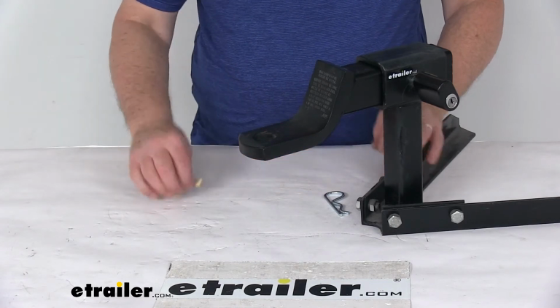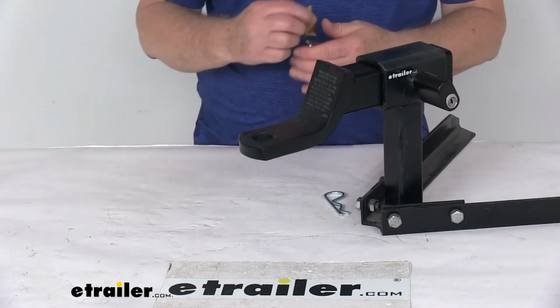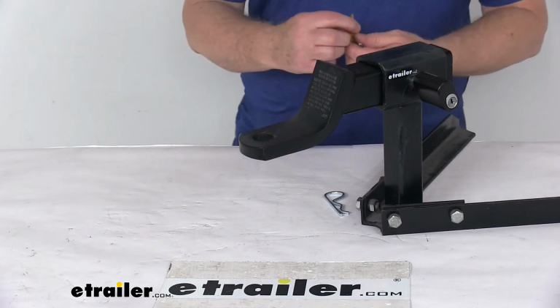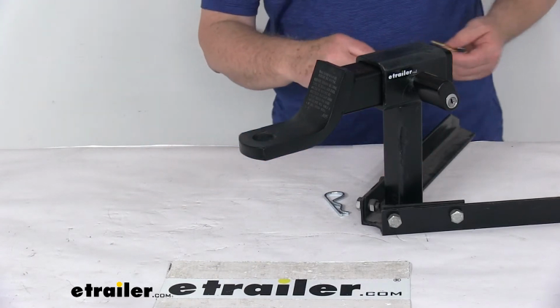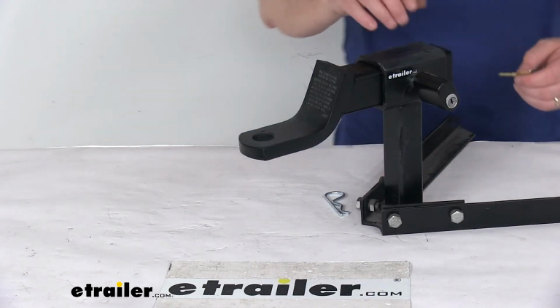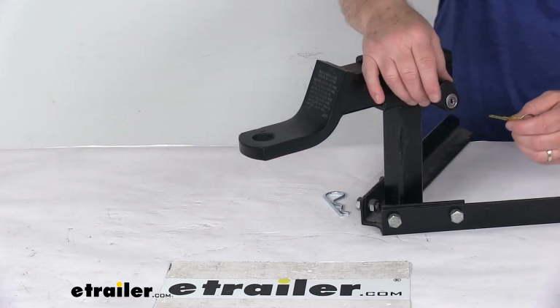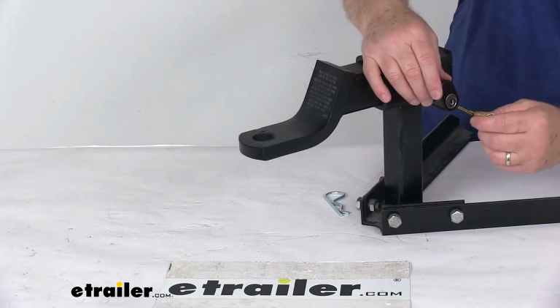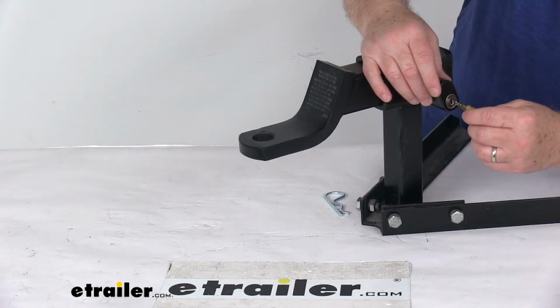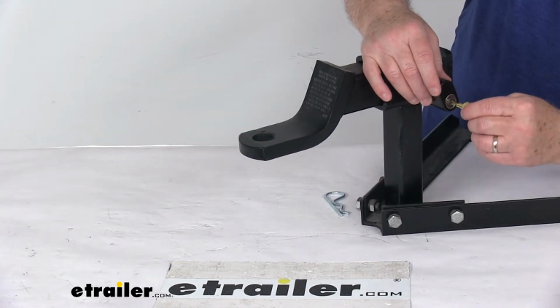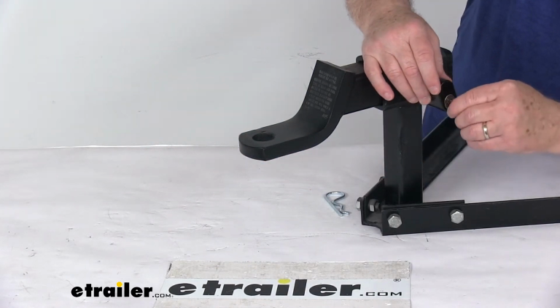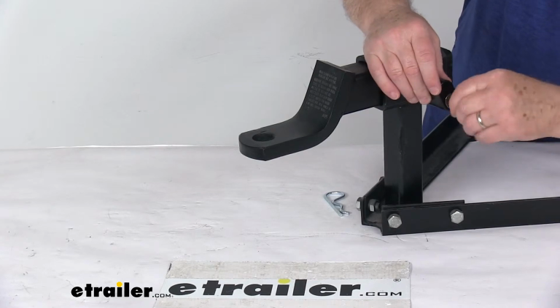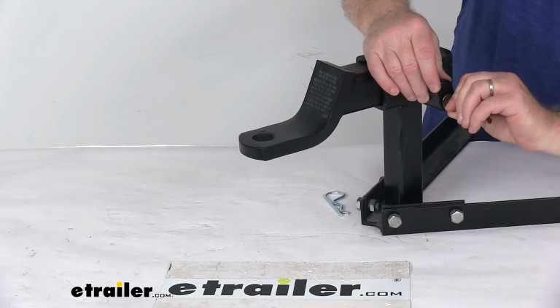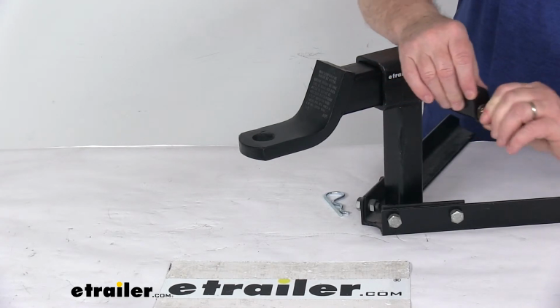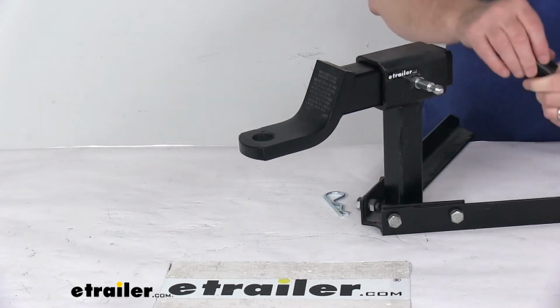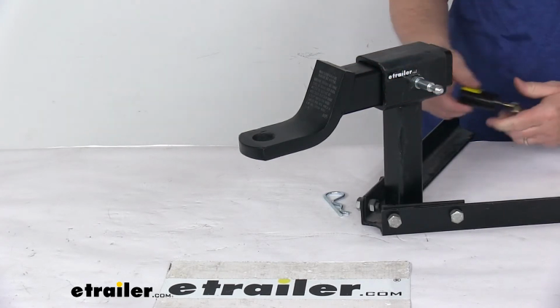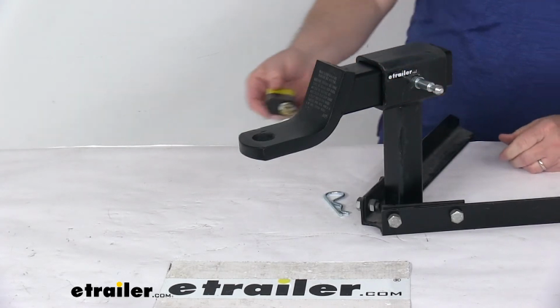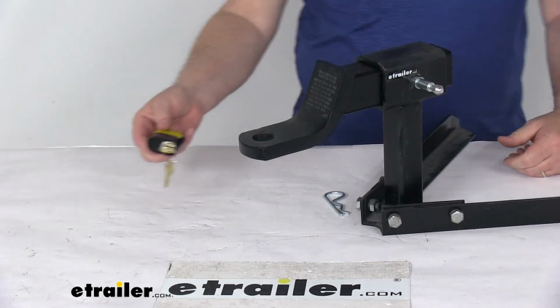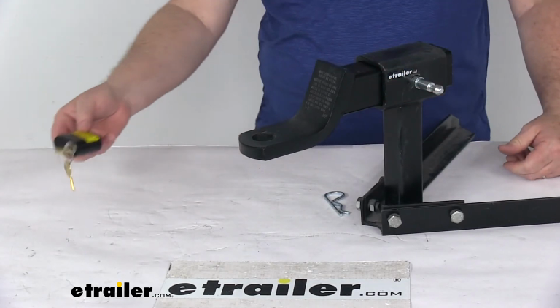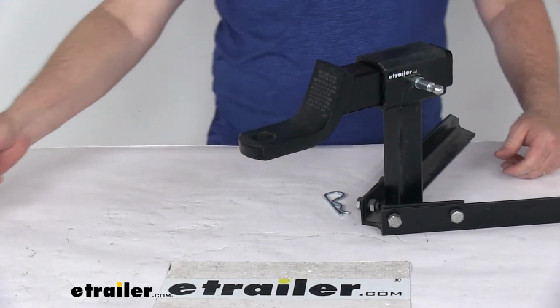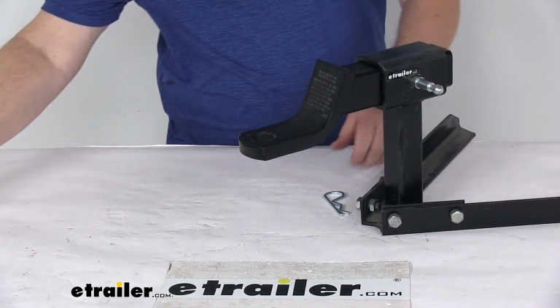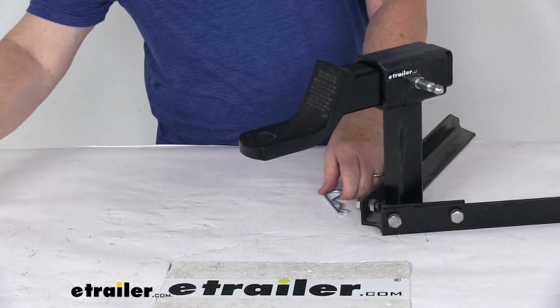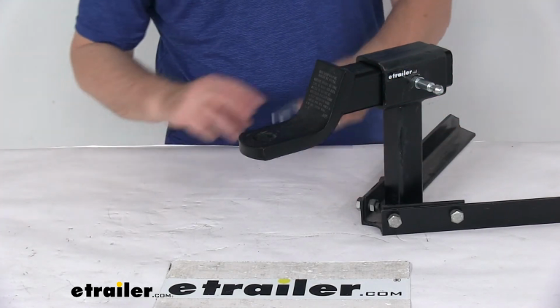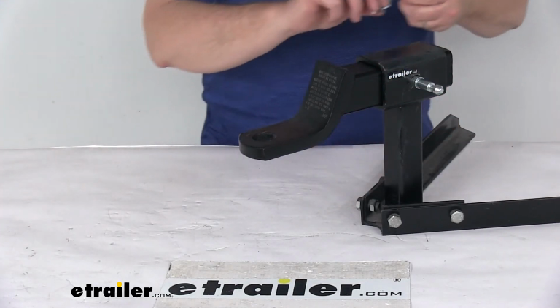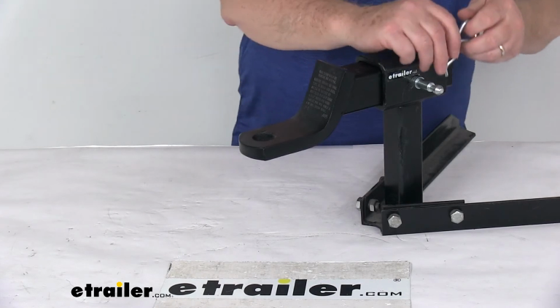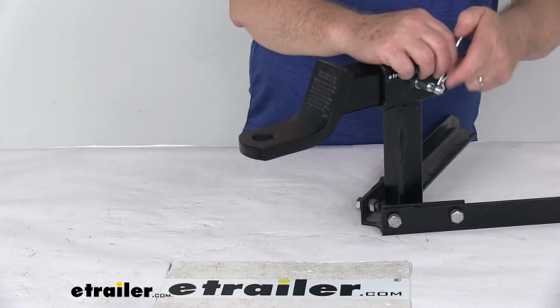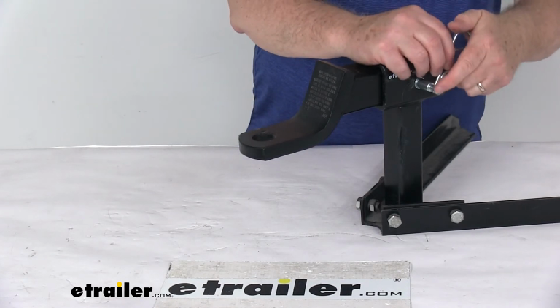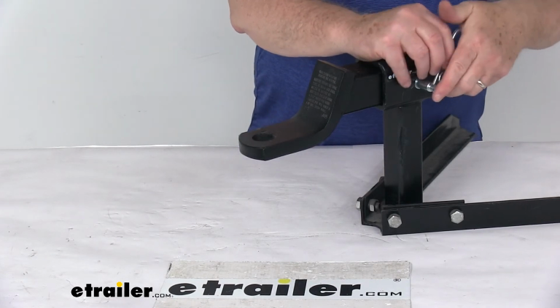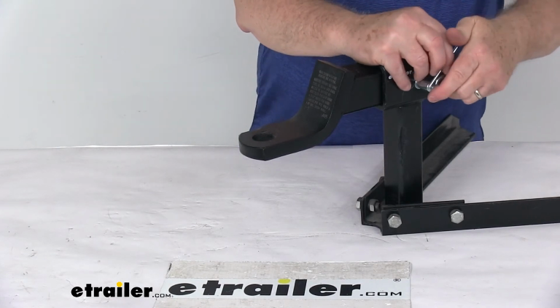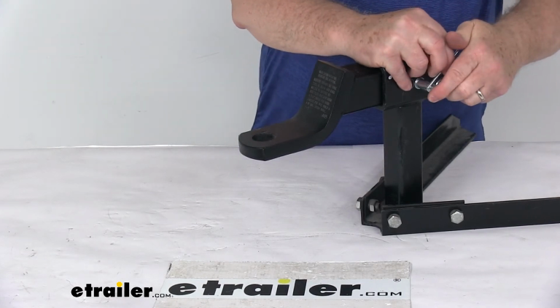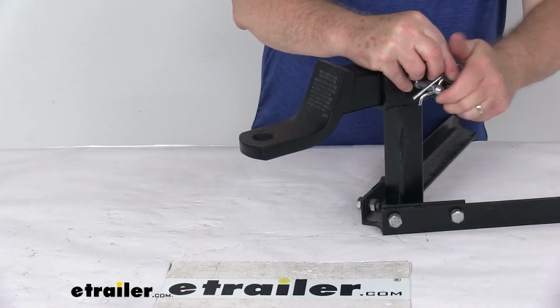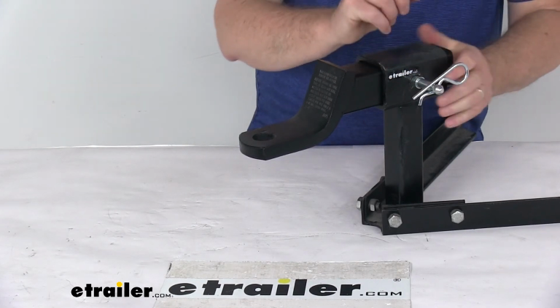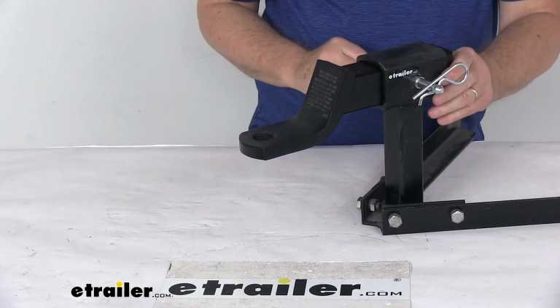To remove it, just take your key, insert it in there, turn it, and you can release it just like that. That's a nice feature. Again, that's sold separately — otherwise, it'll just come with the normal clip.